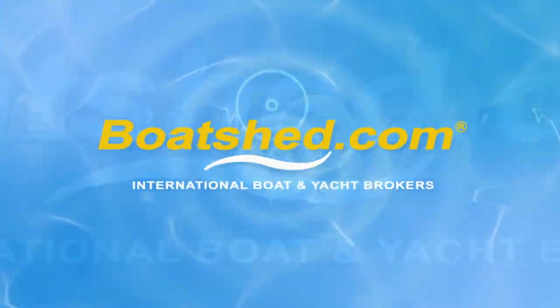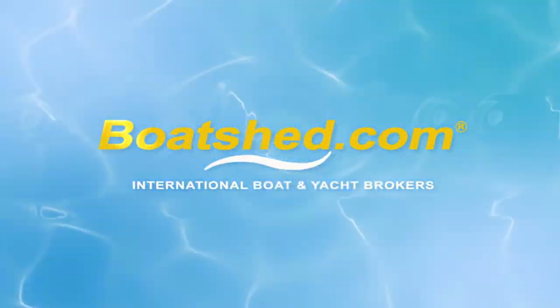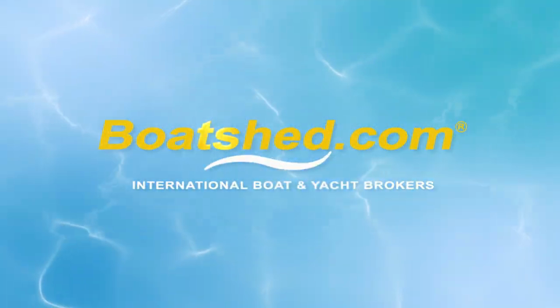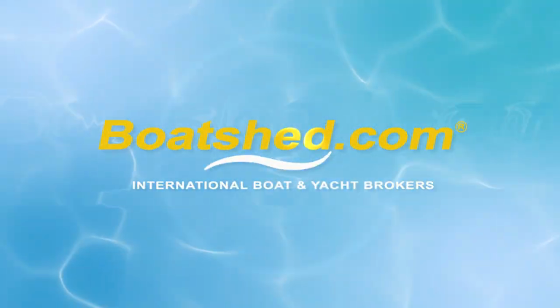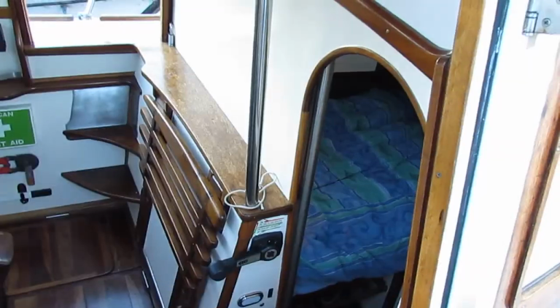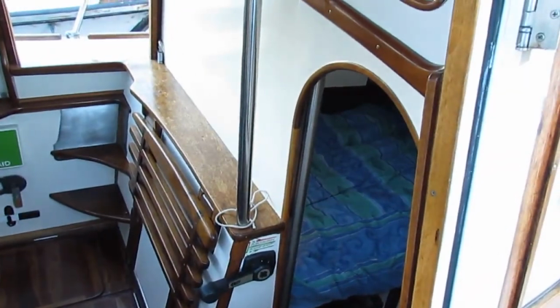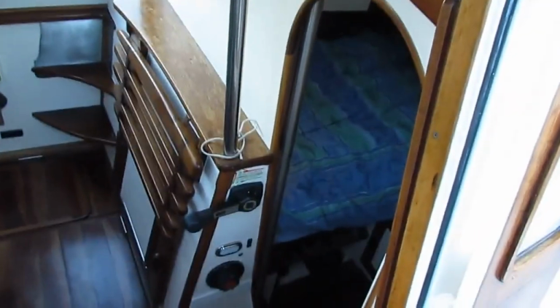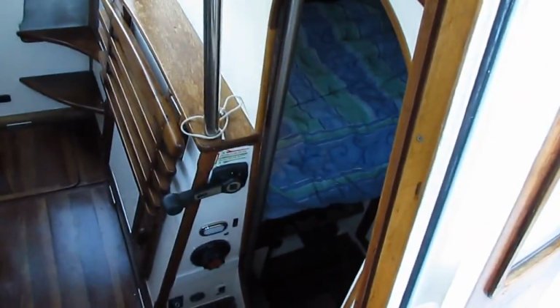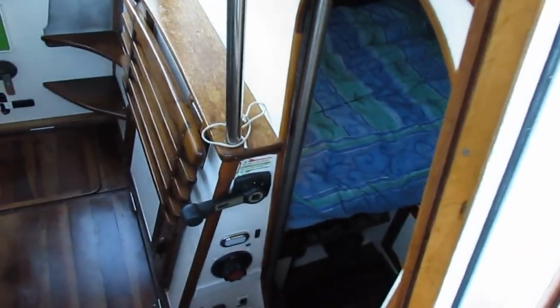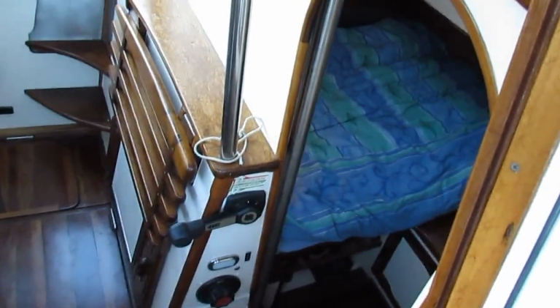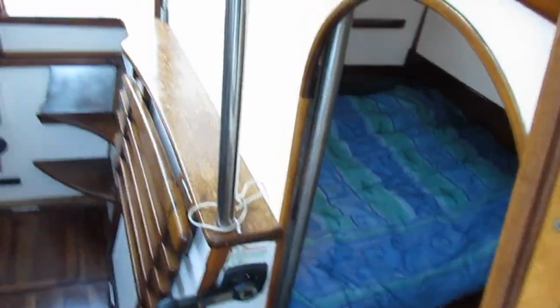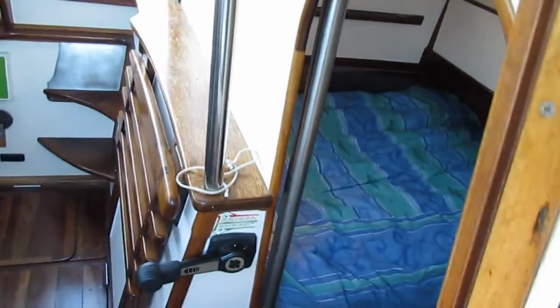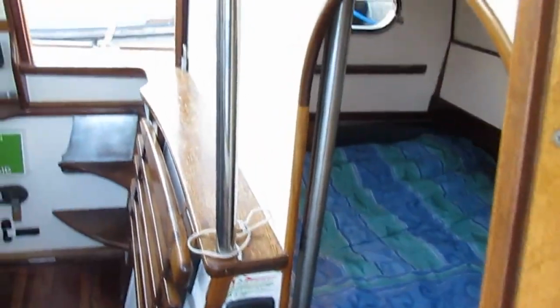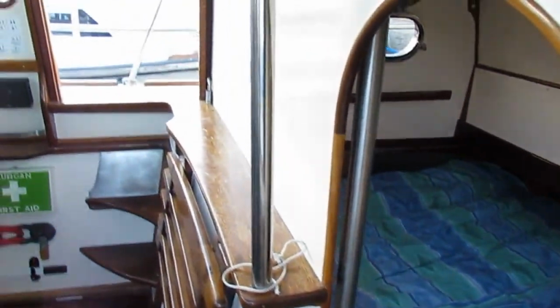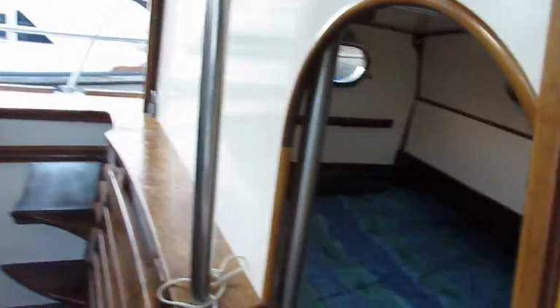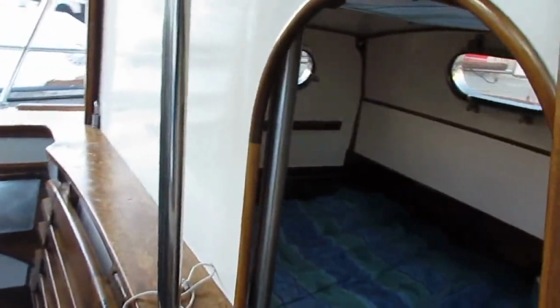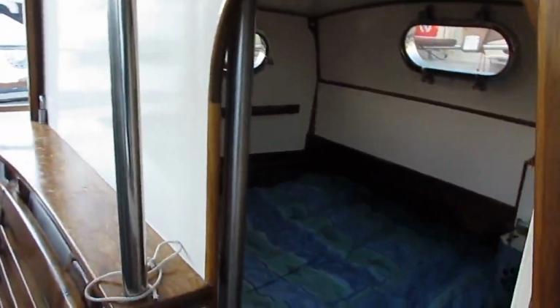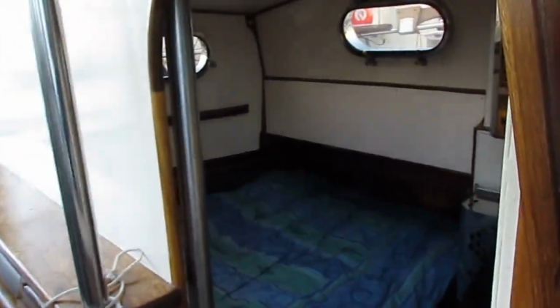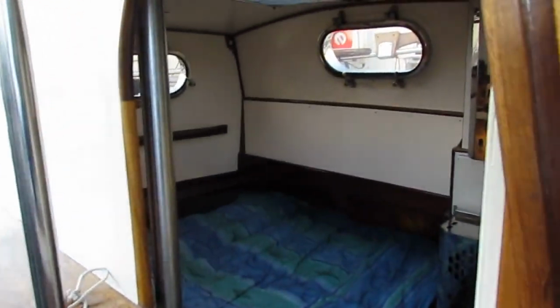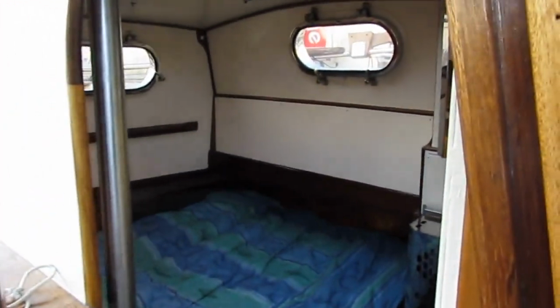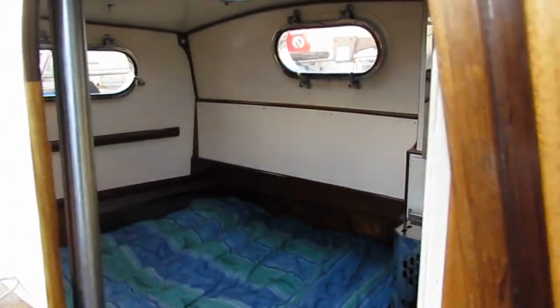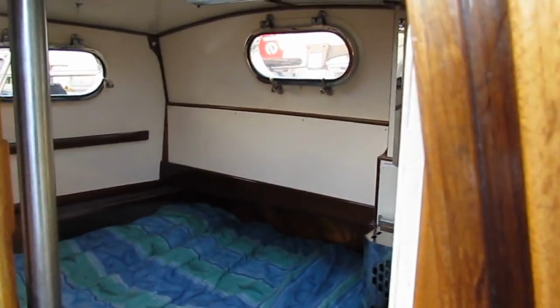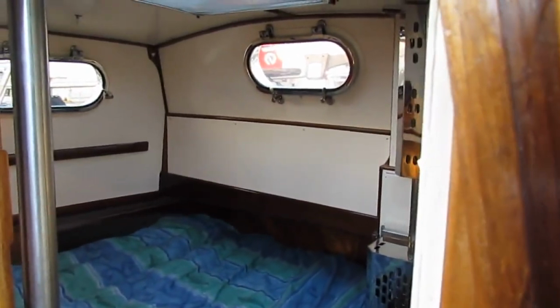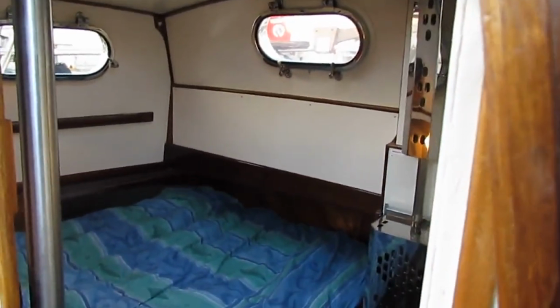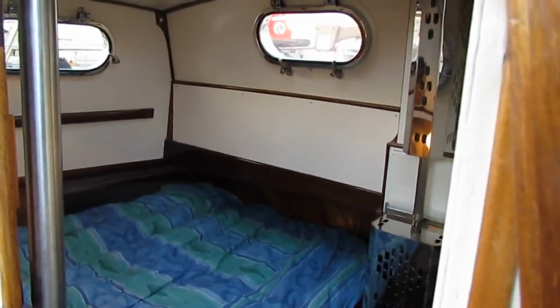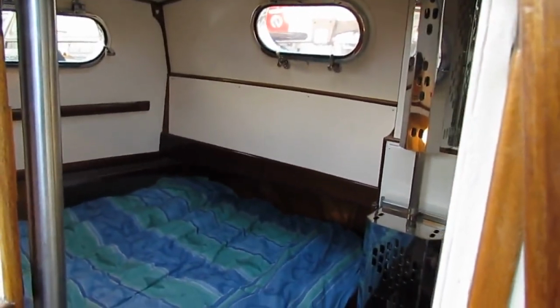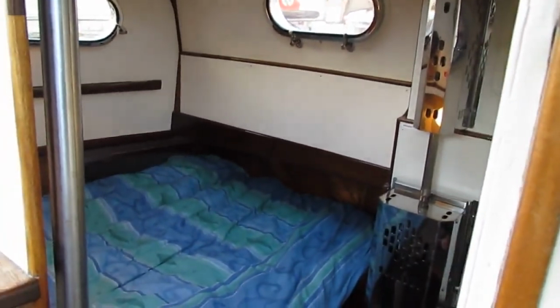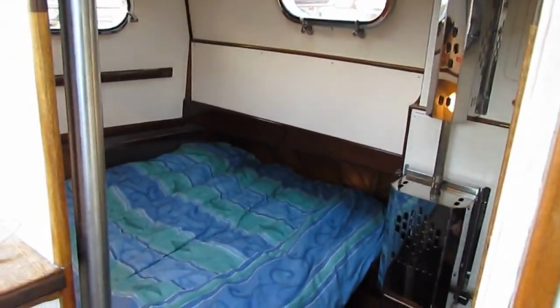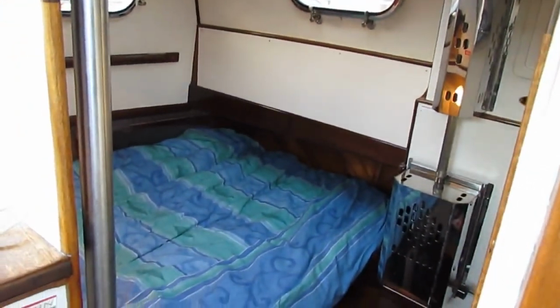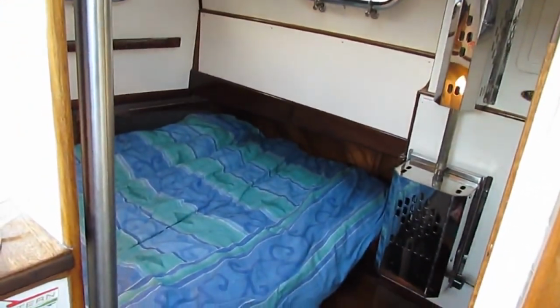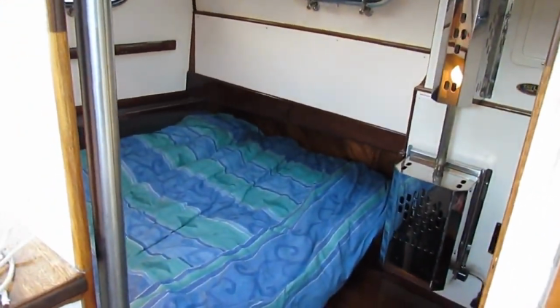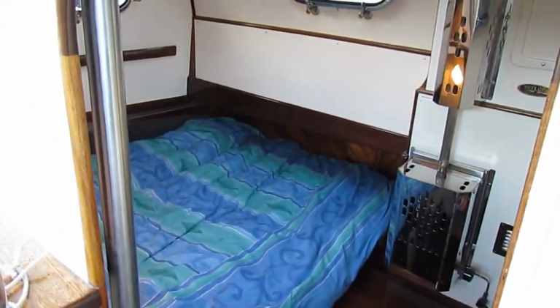Hello, I'm Graham of Boatshed Midi Canals. On board an Alan Pape designed steel hull sailing cutter, full length keel, 11 meters long.